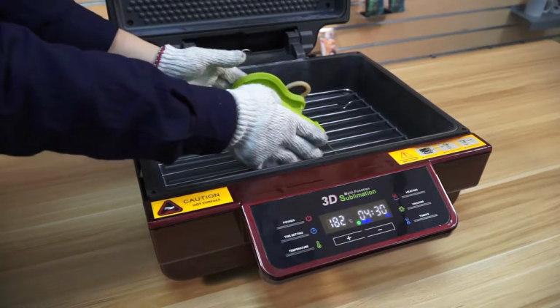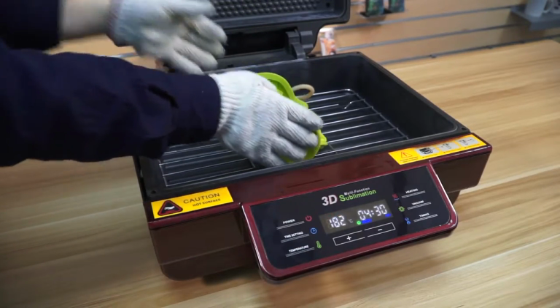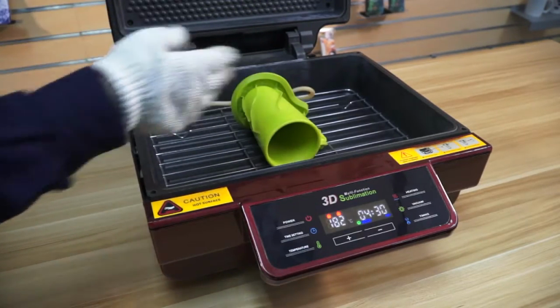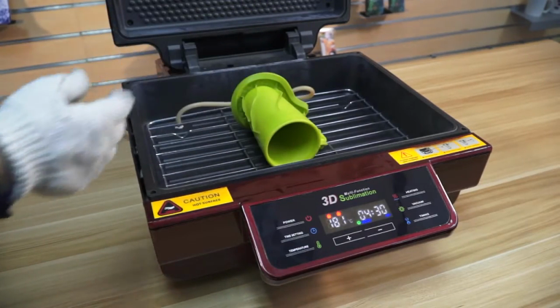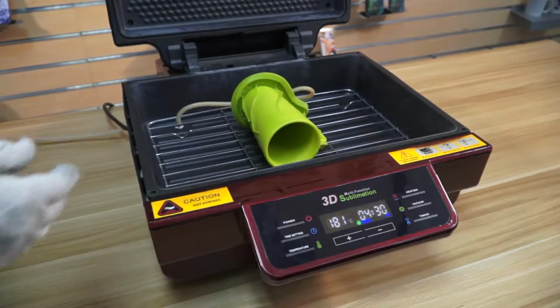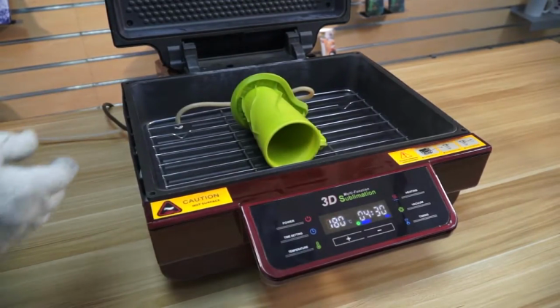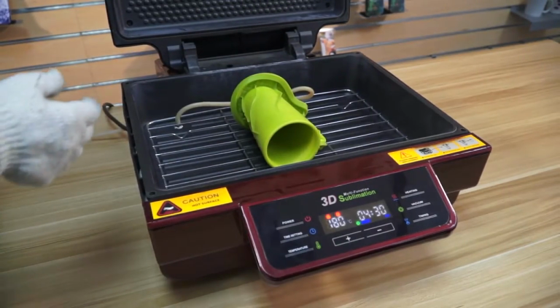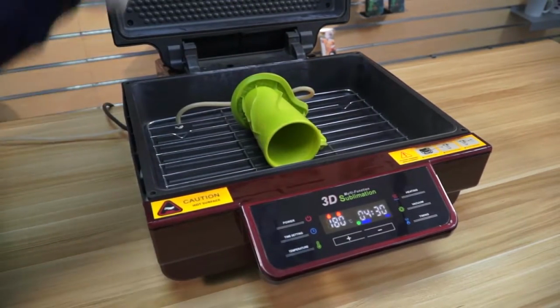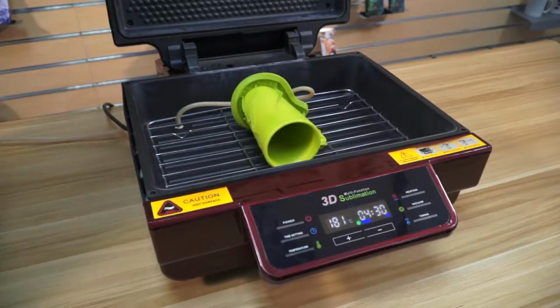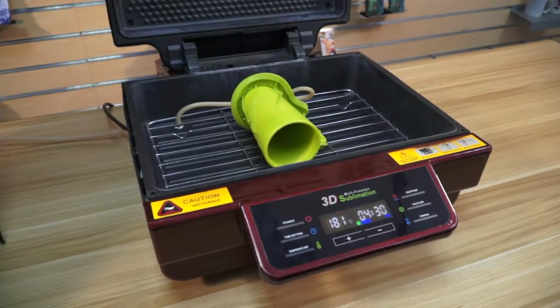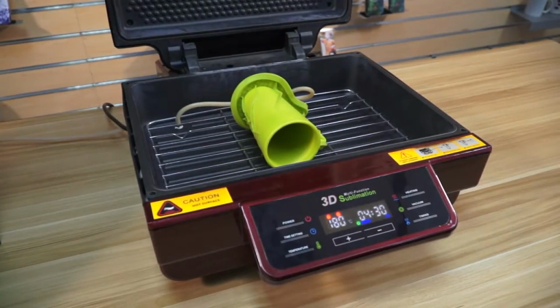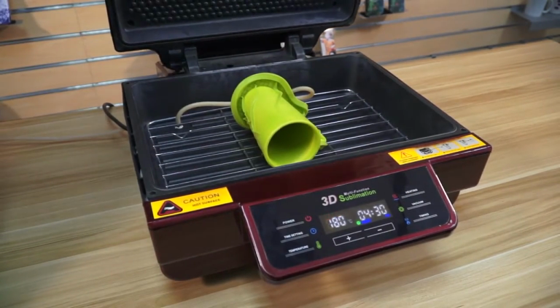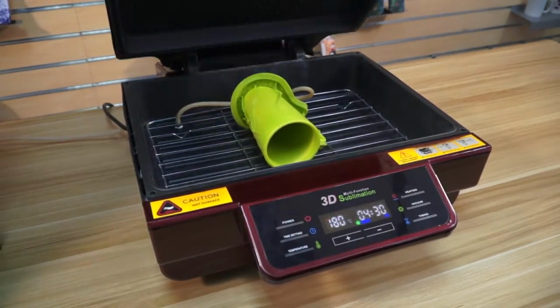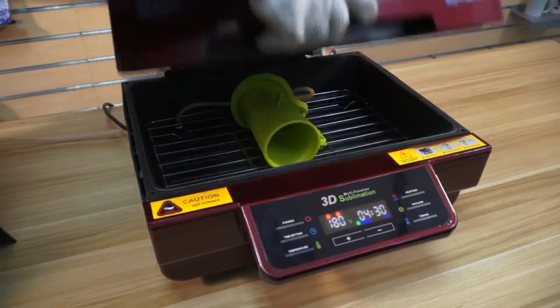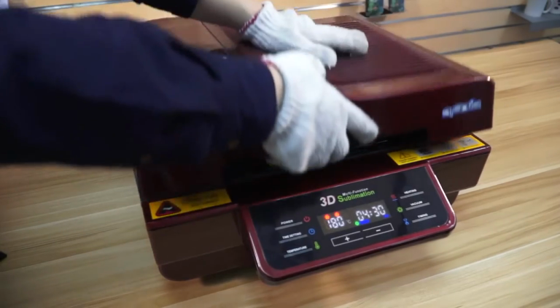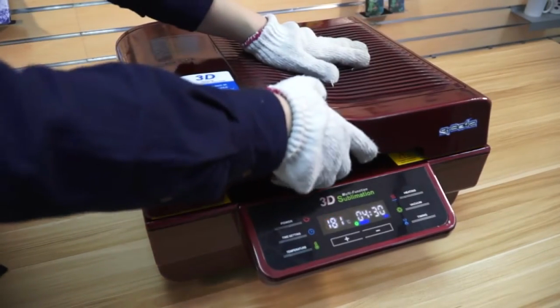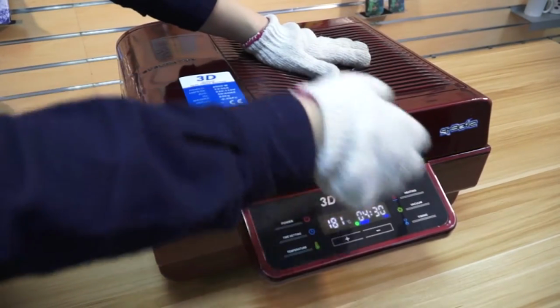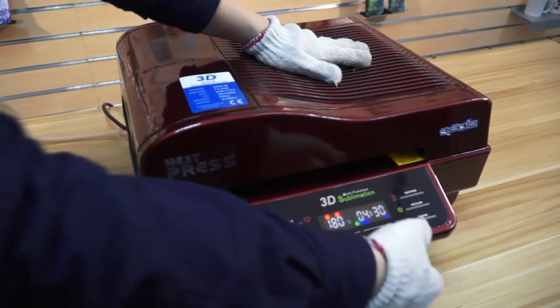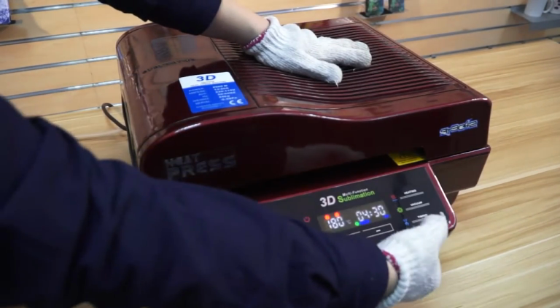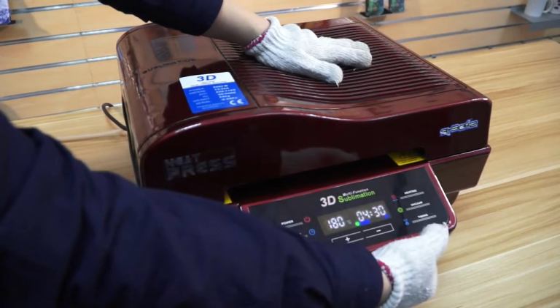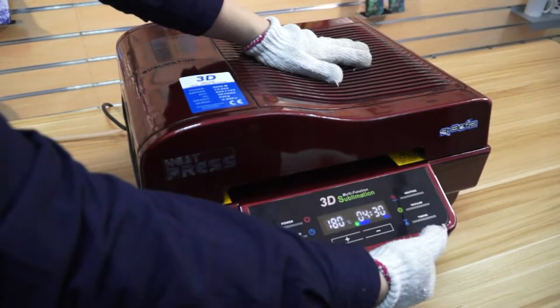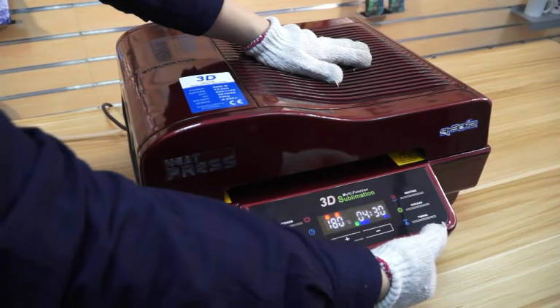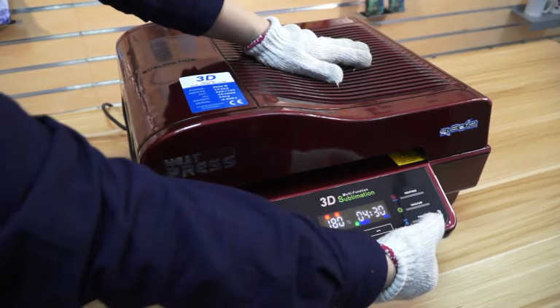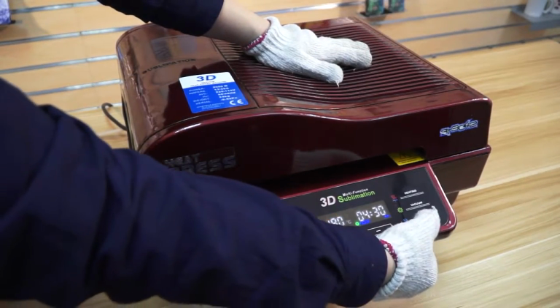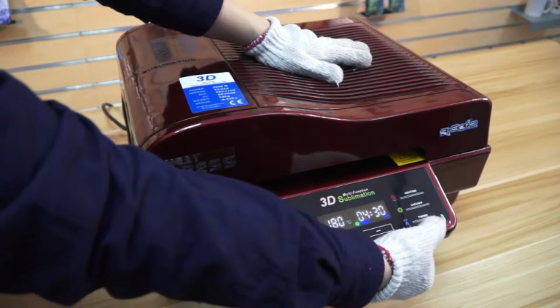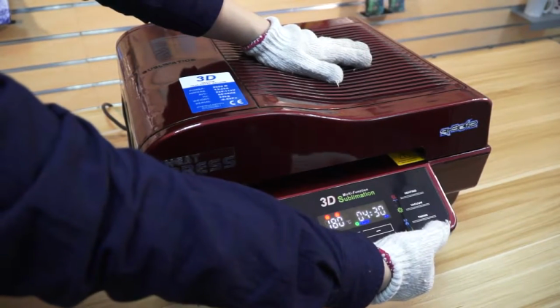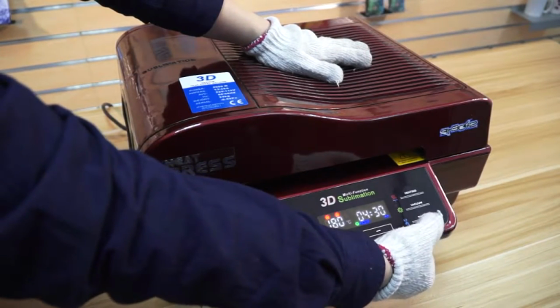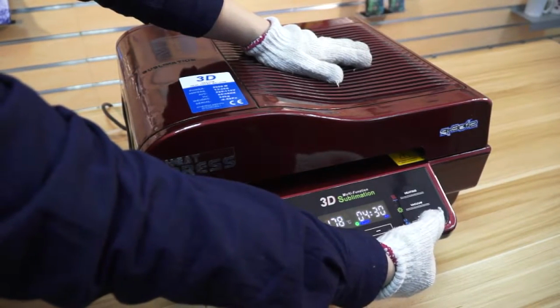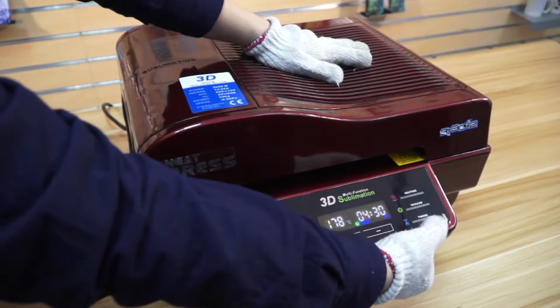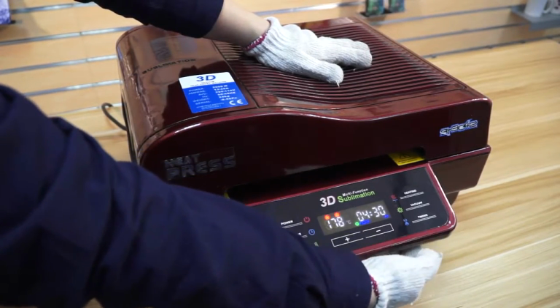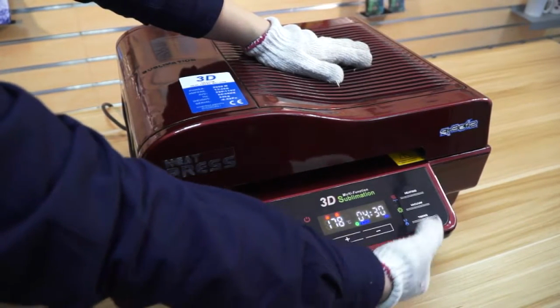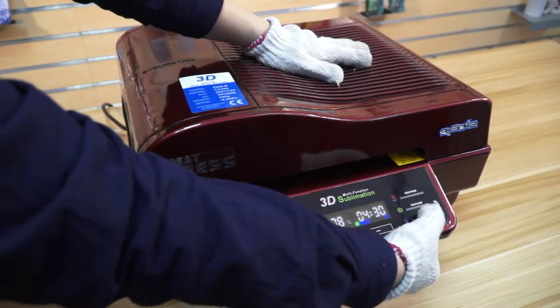Put it on the work table, and then close the cover. Then press the timing button.